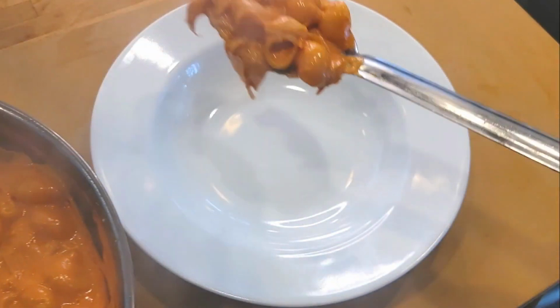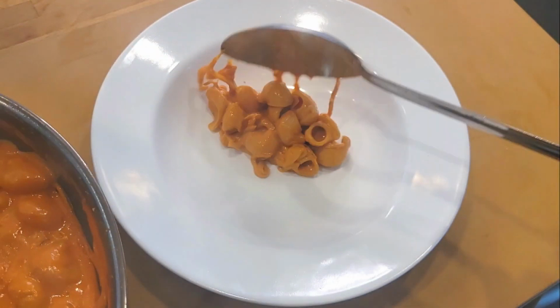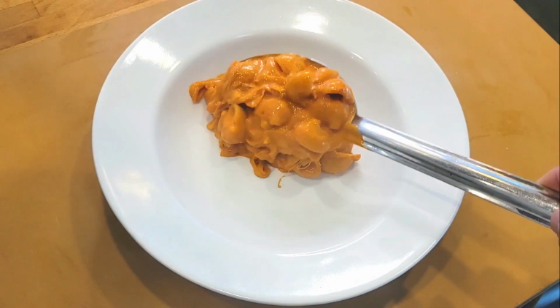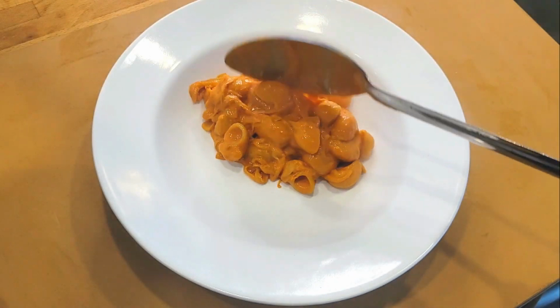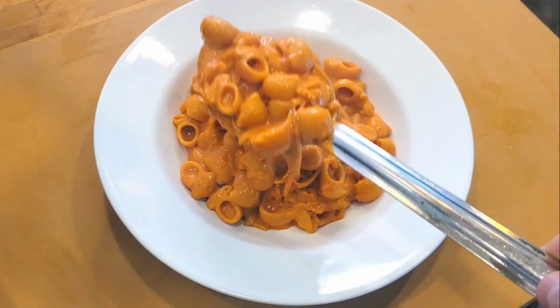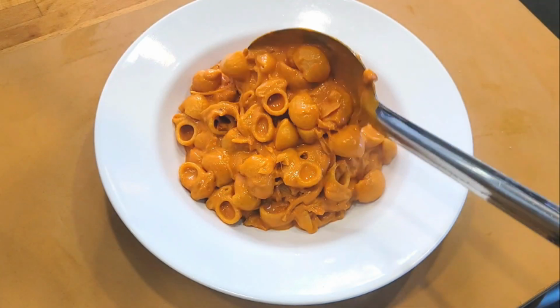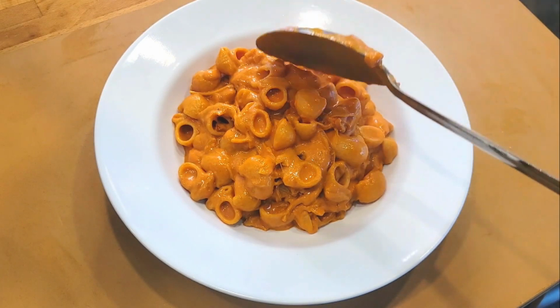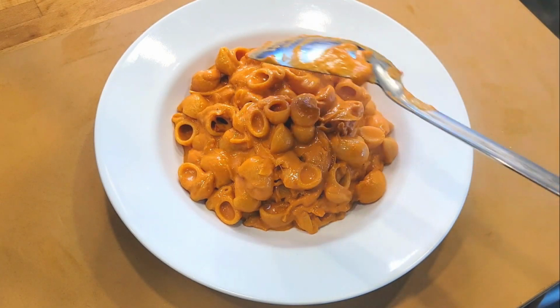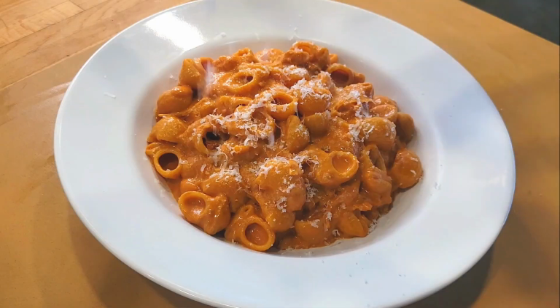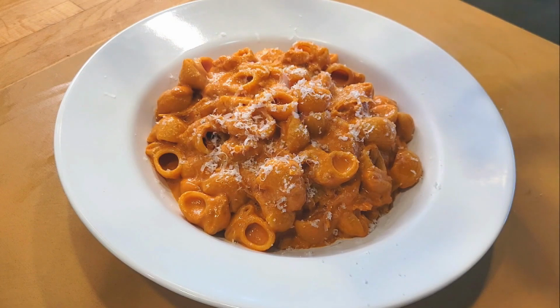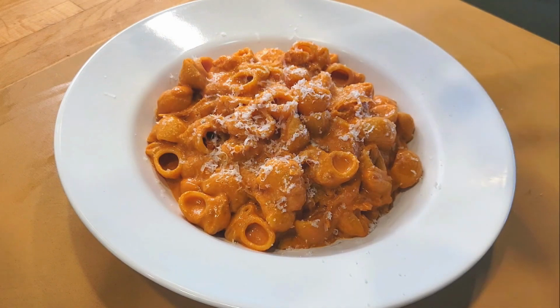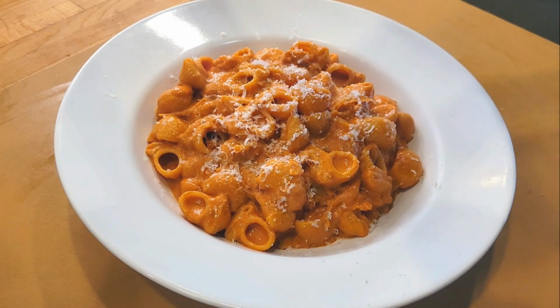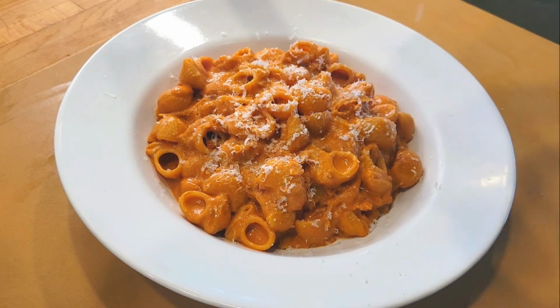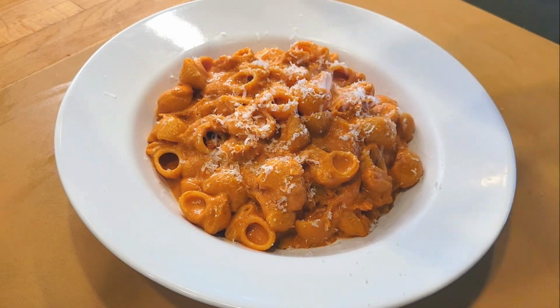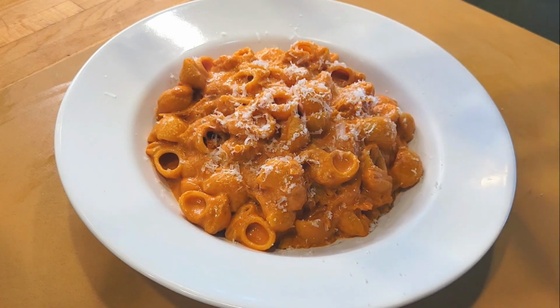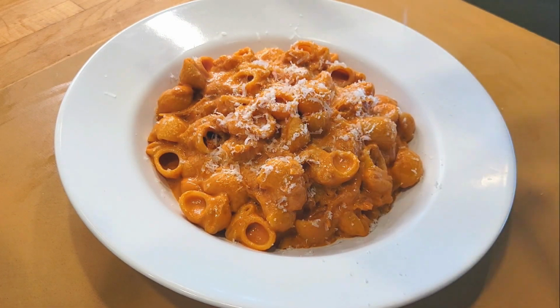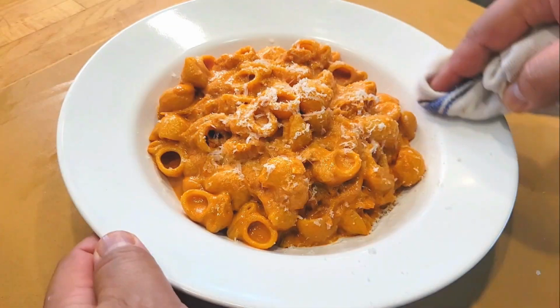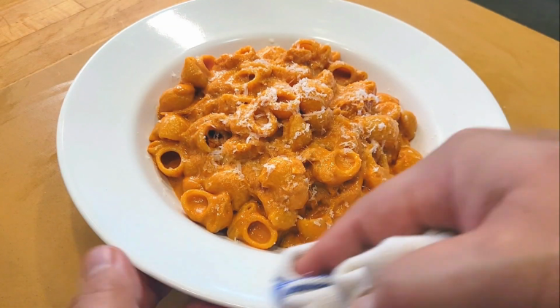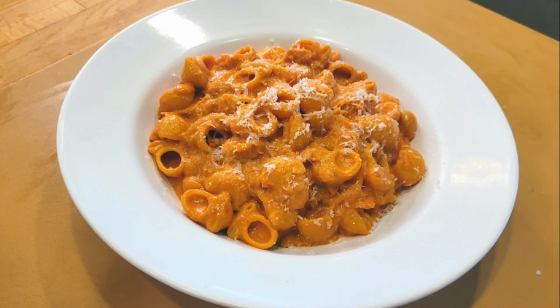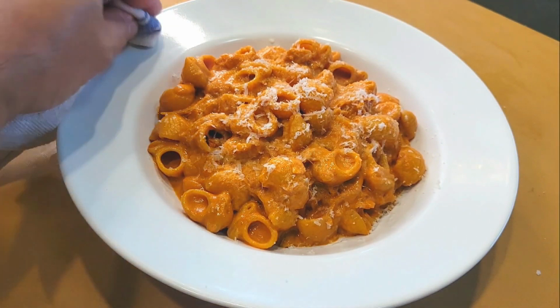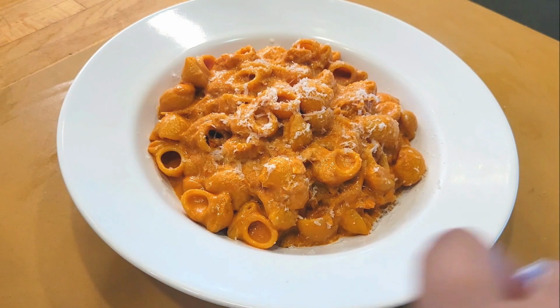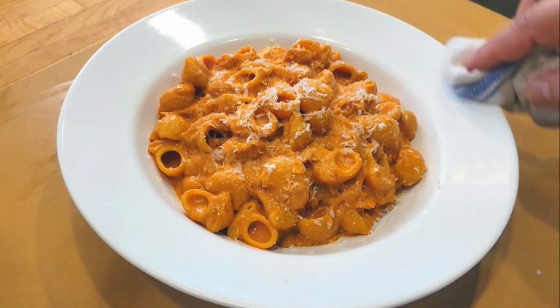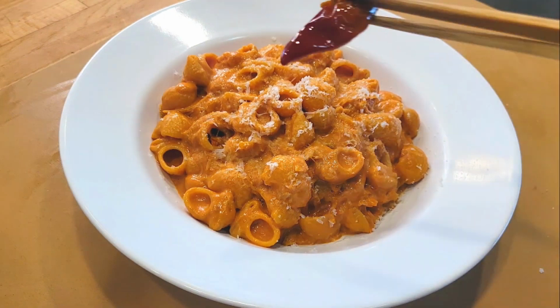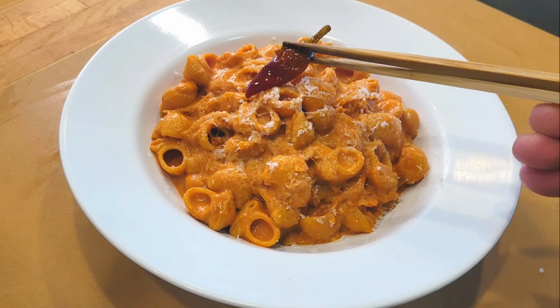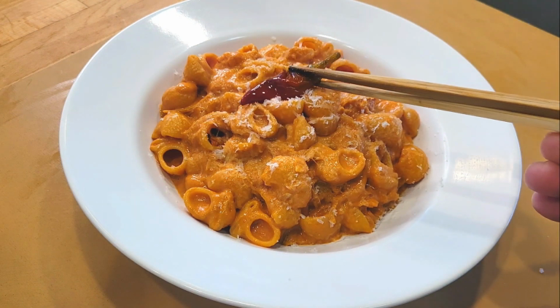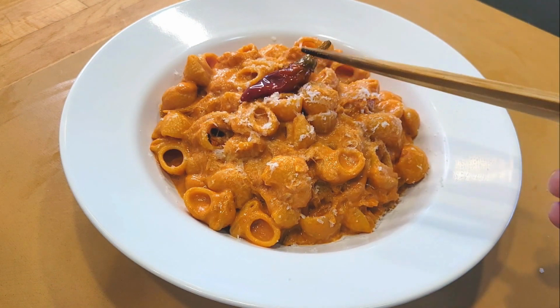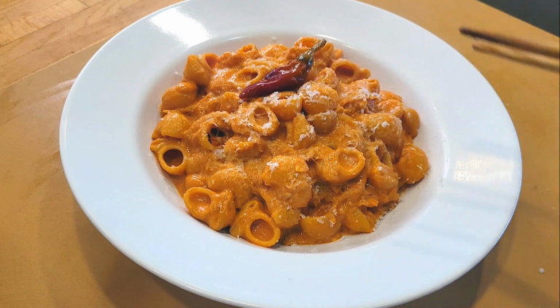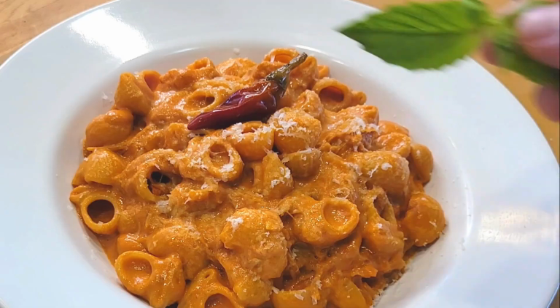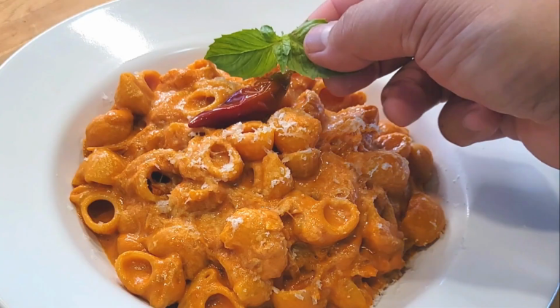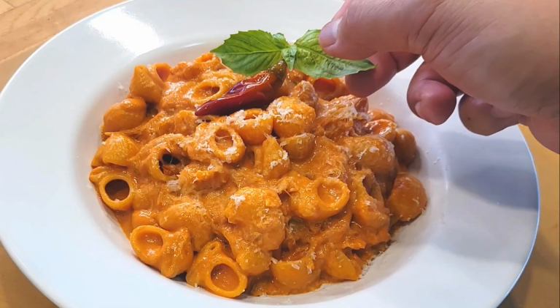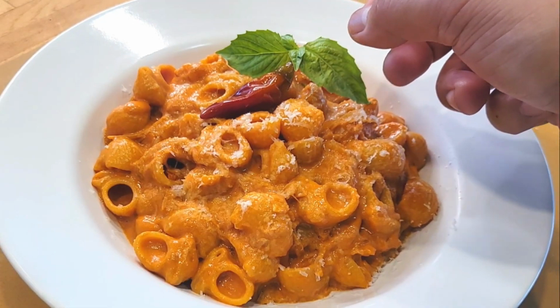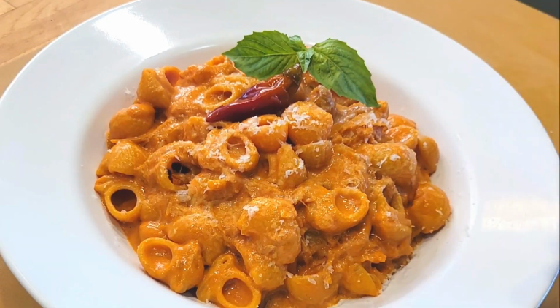The only thing left is to grab yourself a bowl and start plating. You can garnish with more freshly grated cheese — give your plate a wipe, make sure the rim is clean — and I like to garnish with a Calabrian chili and a sprig of basil. Voila.